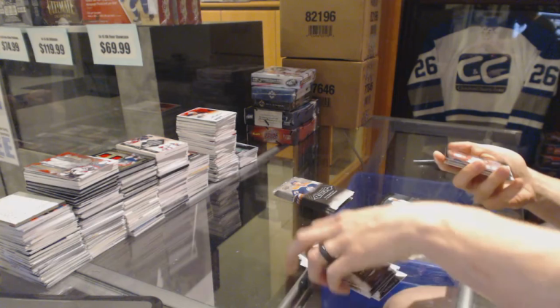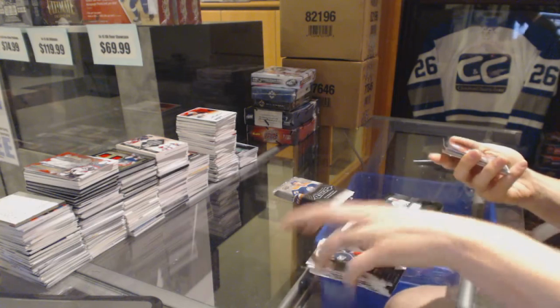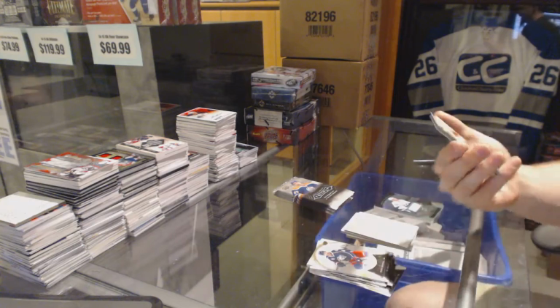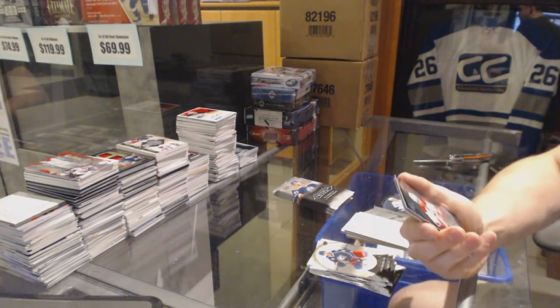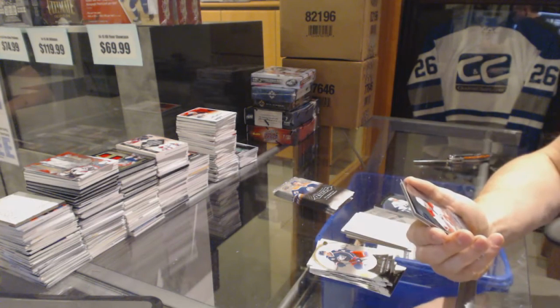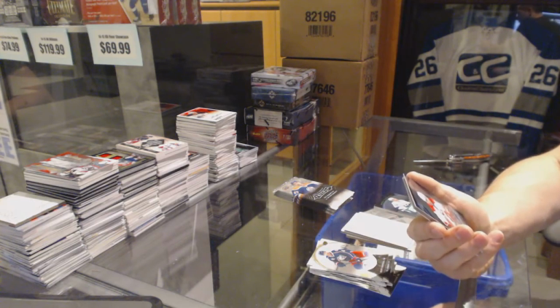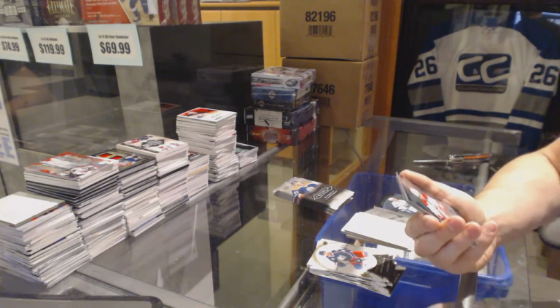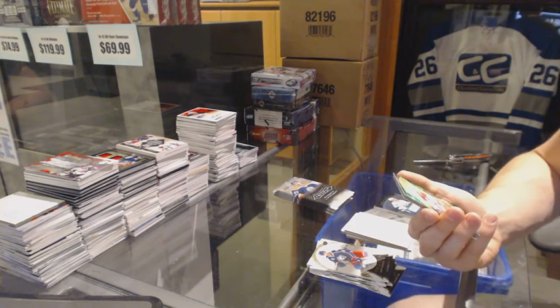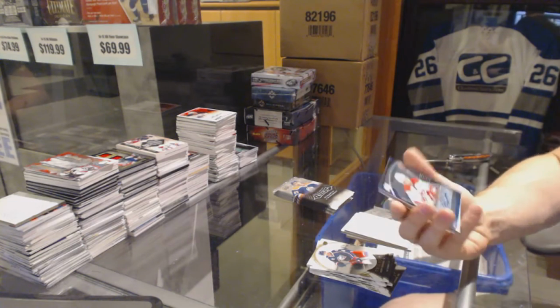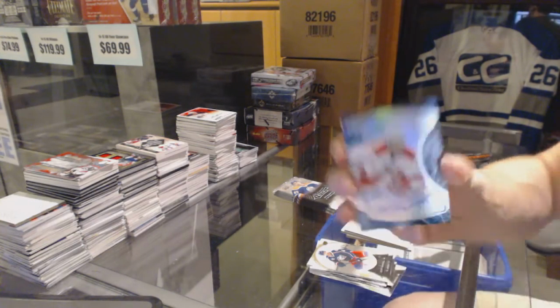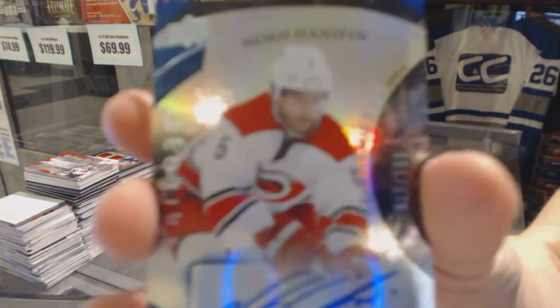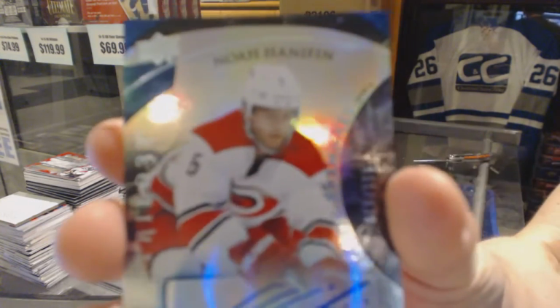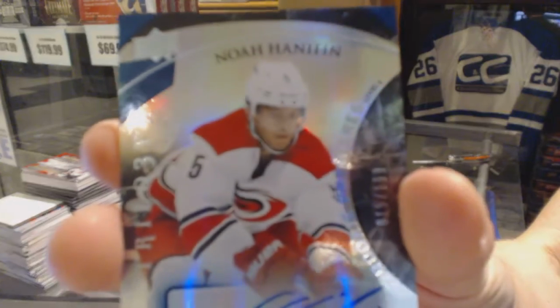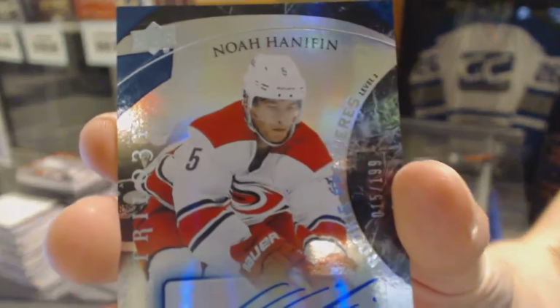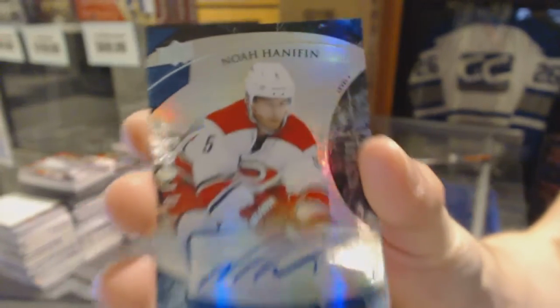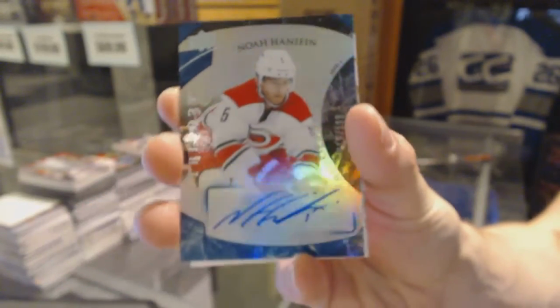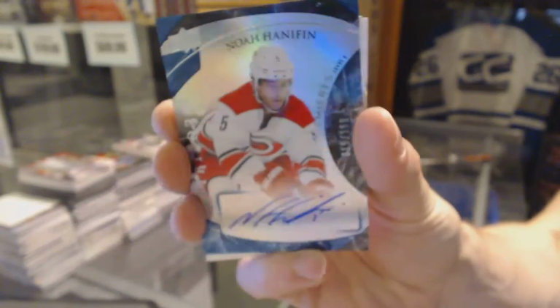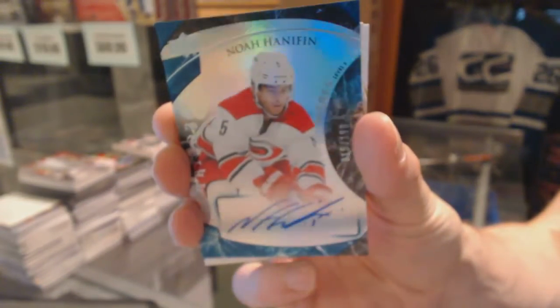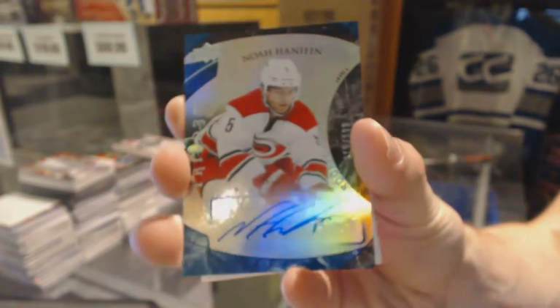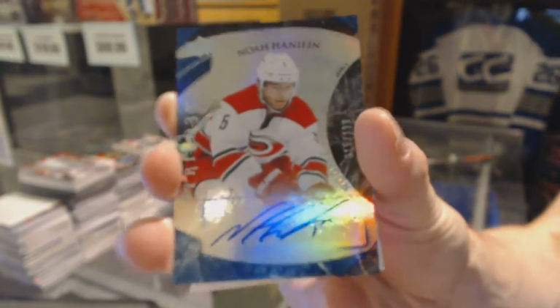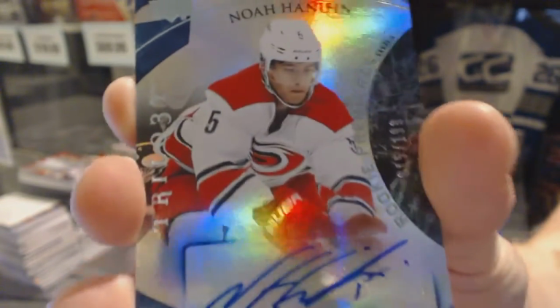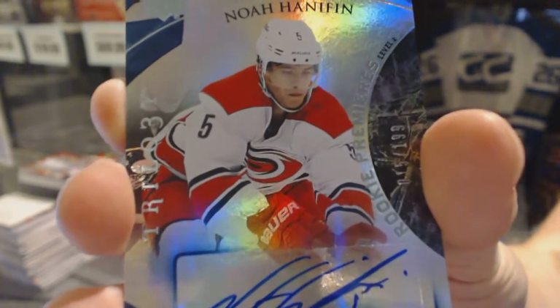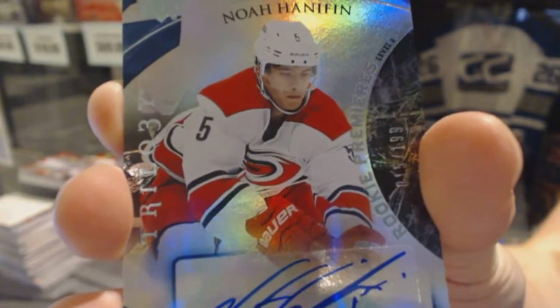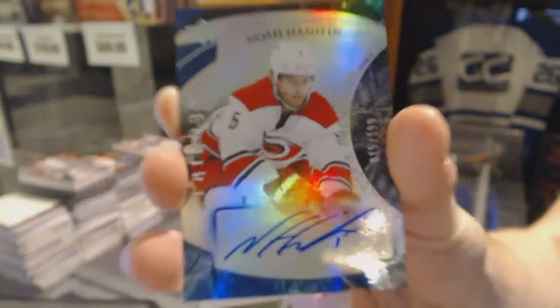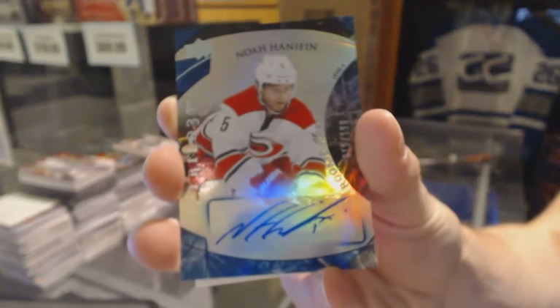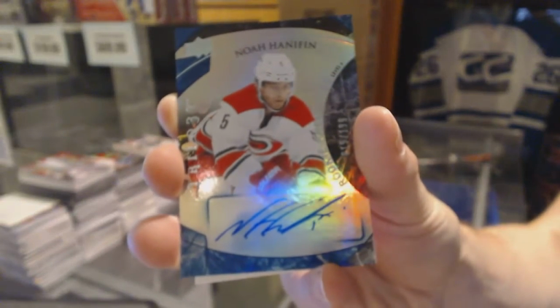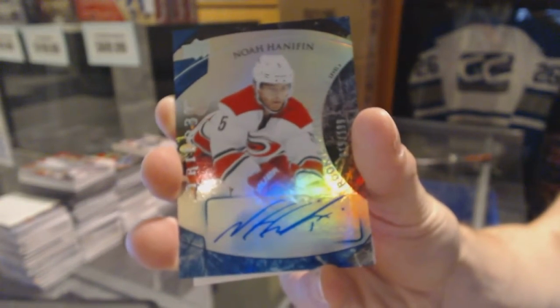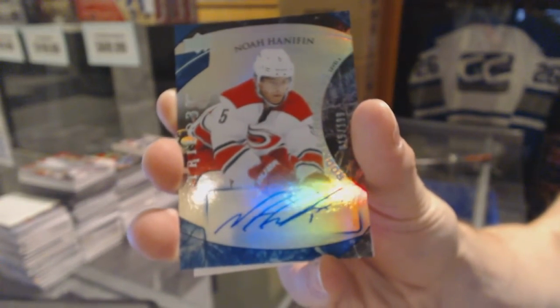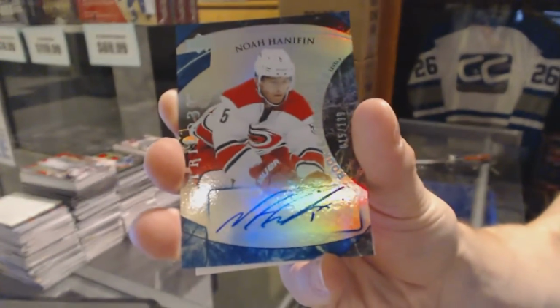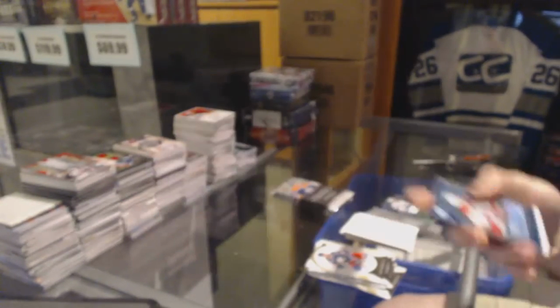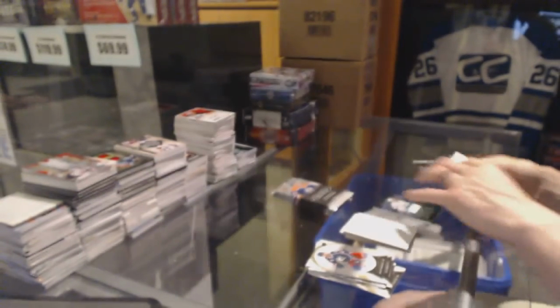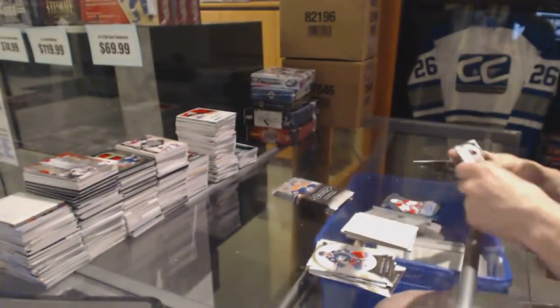We've got a rainbow blue level 2 rookie autograph number to 199 for the Carolina Hurricanes, Noah Hannafin. Noah Hannafin out of 199 for the Hurricanes.